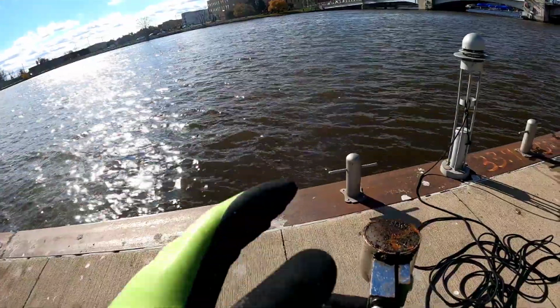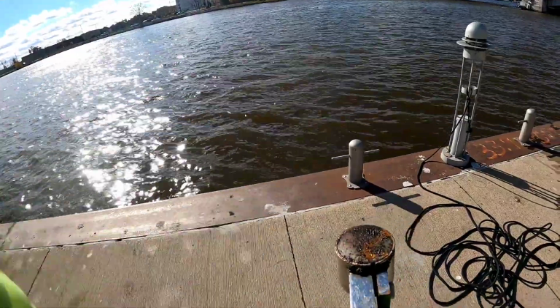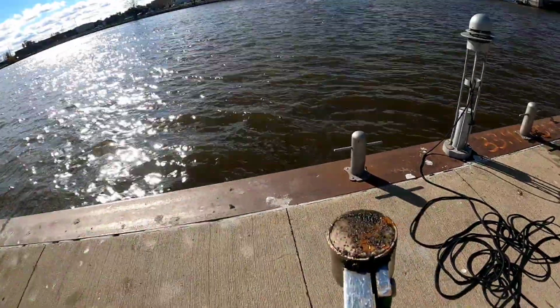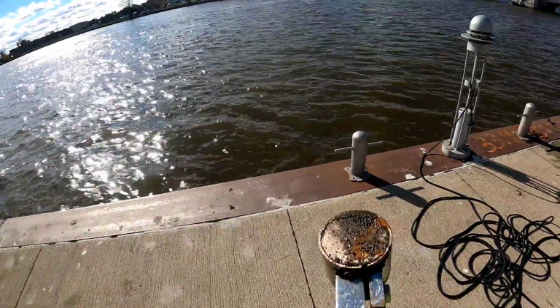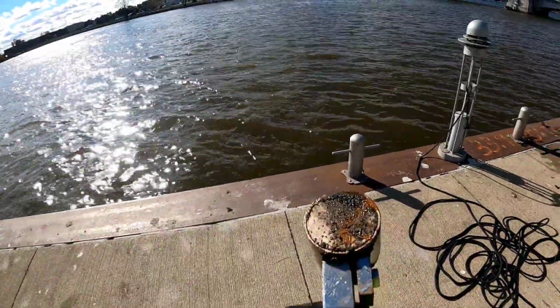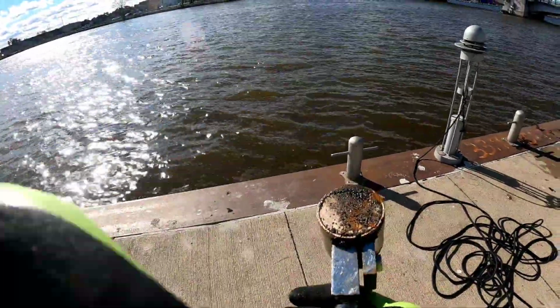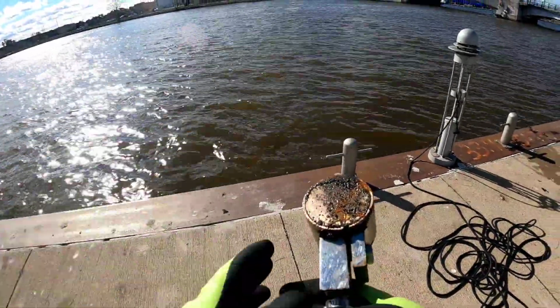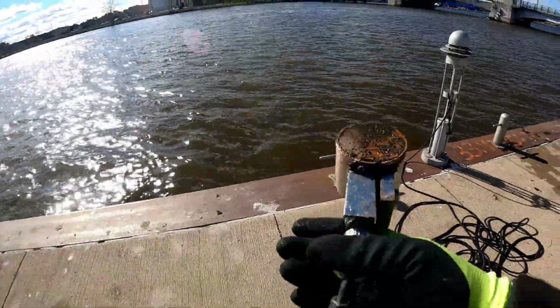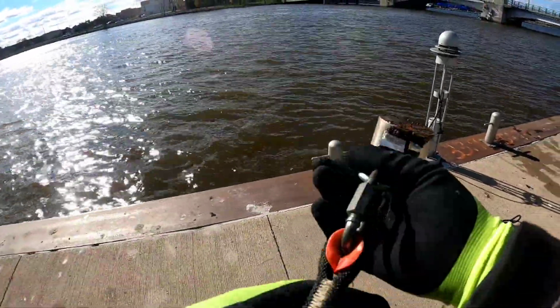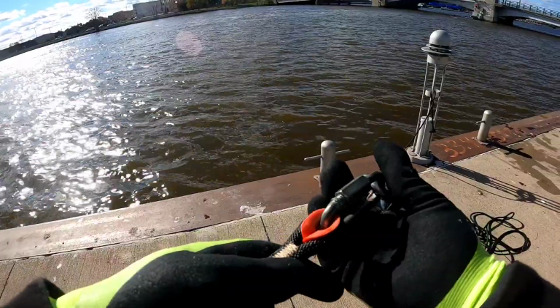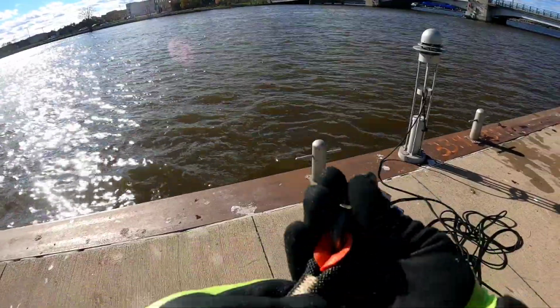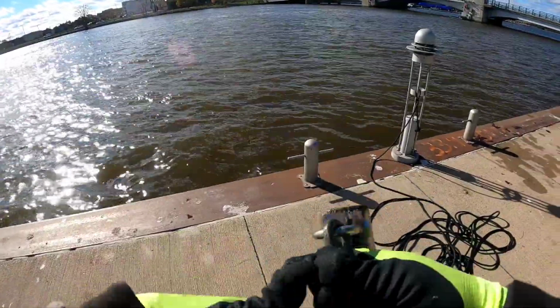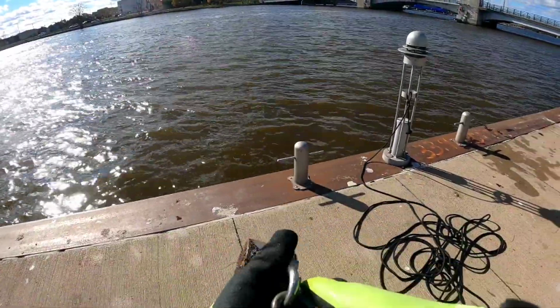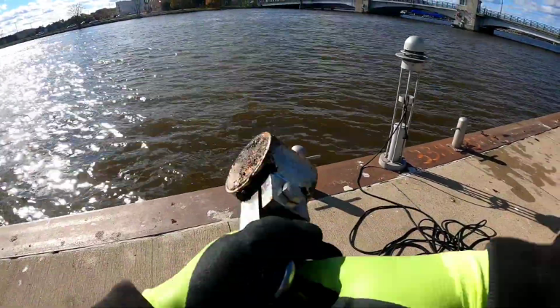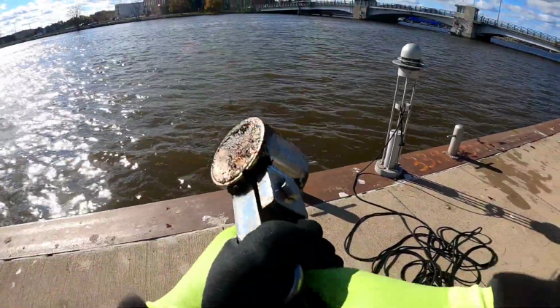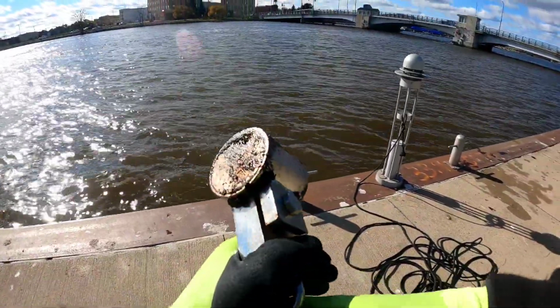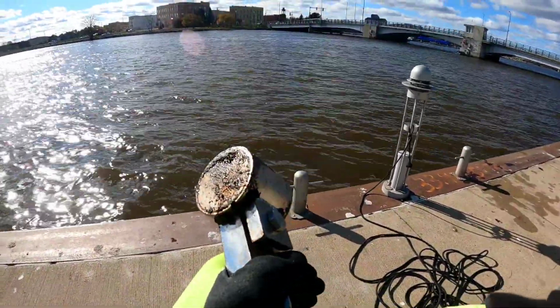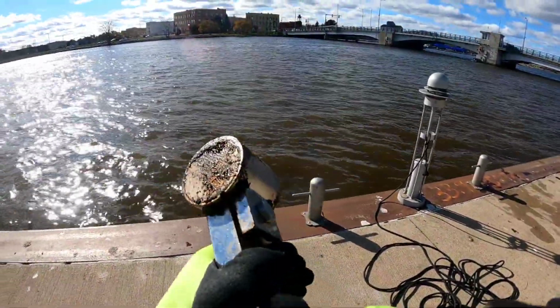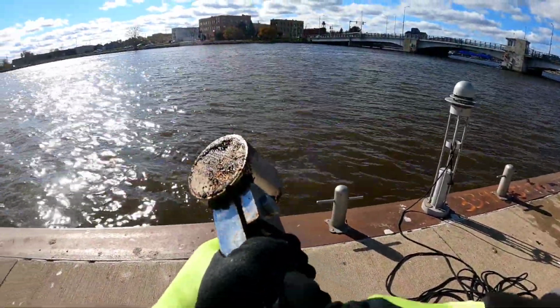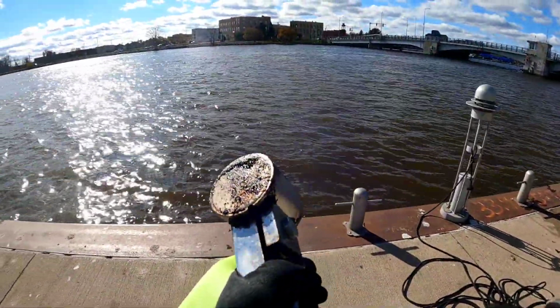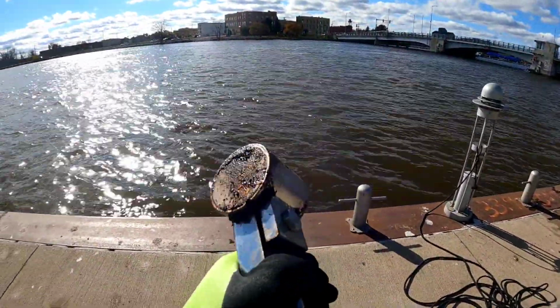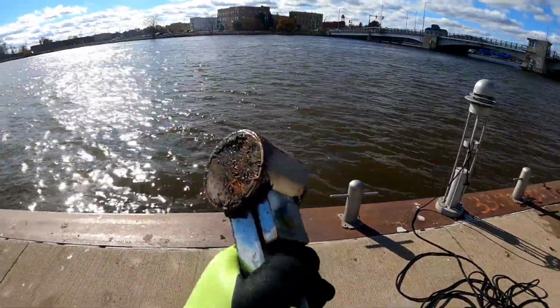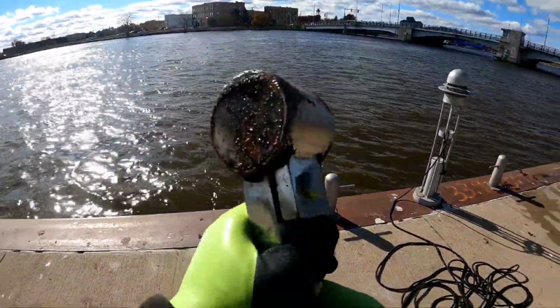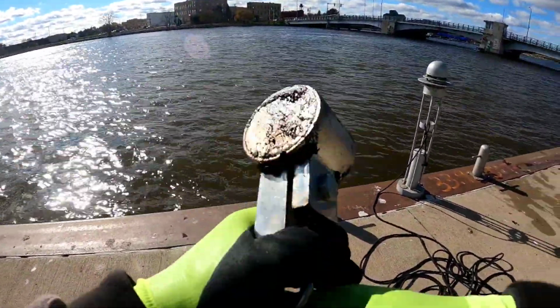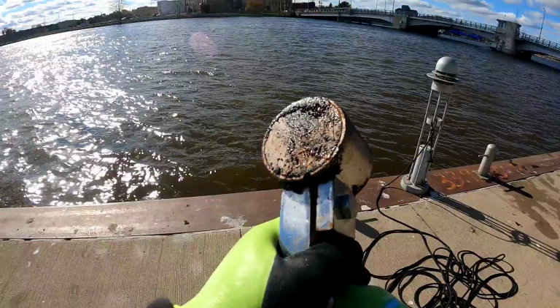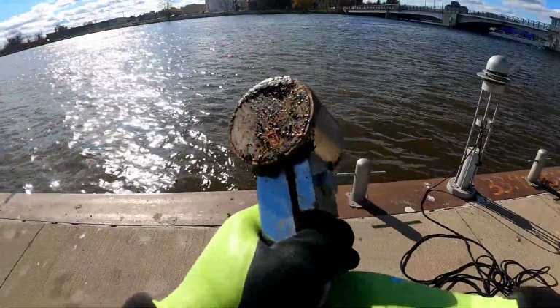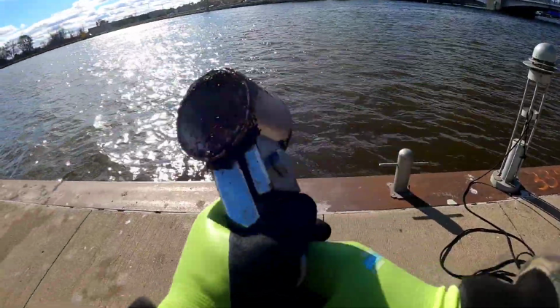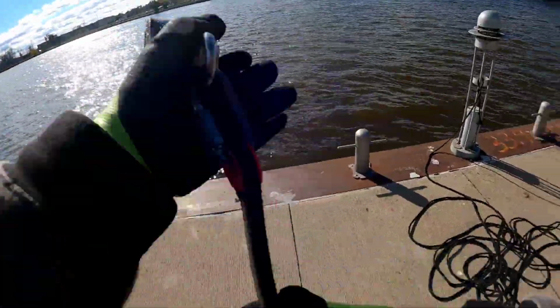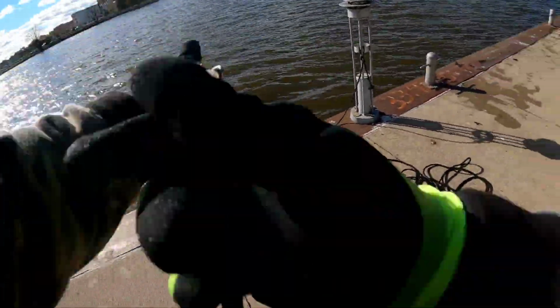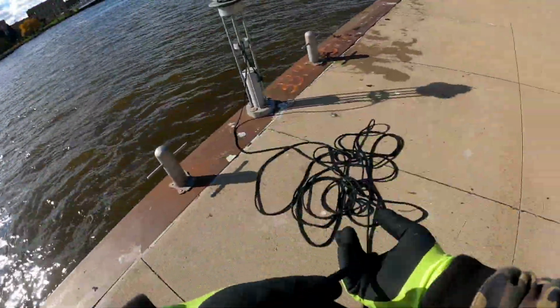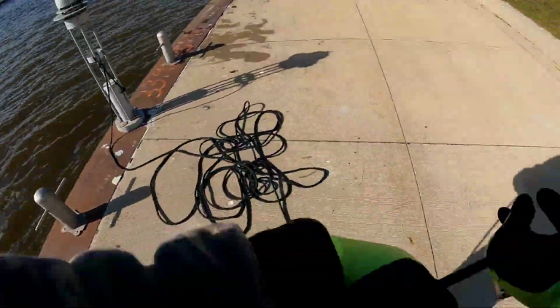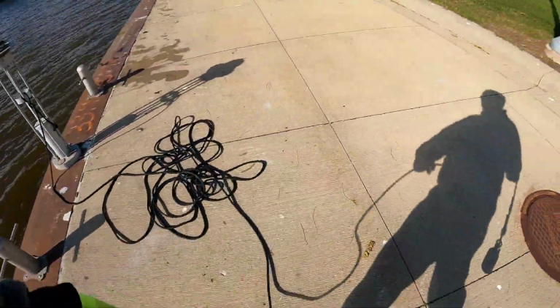Alright guys, first toss with the clamp today. We're gonna see what we can find. I gotta tighten this up a little bit, and I'm gonna throw out and see what we can find. Give her a good heave out there — we're gonna see what we find.